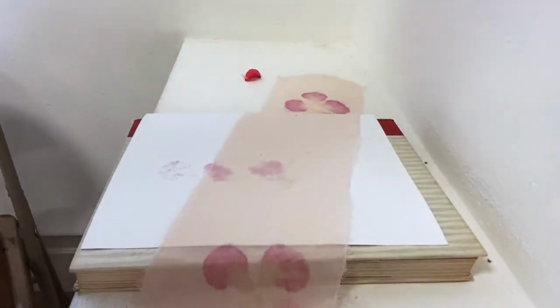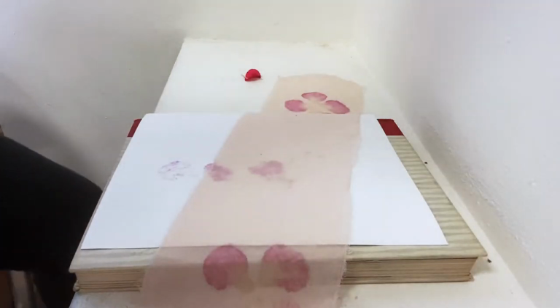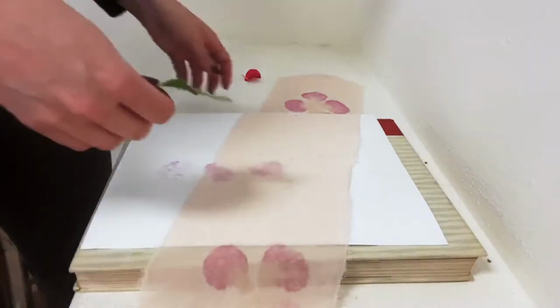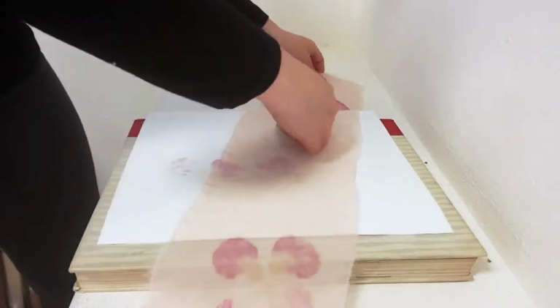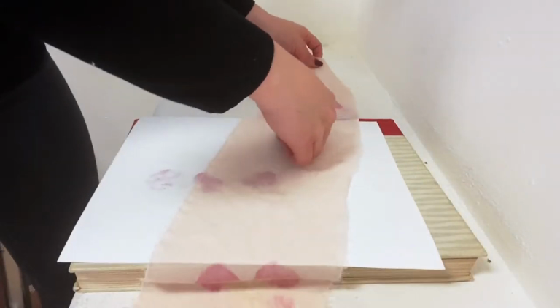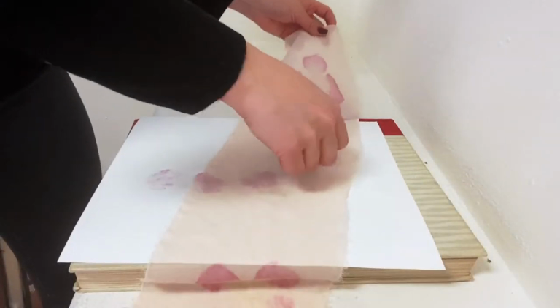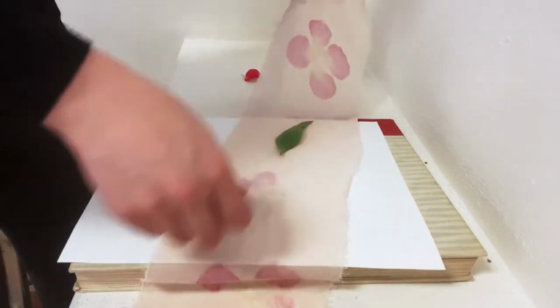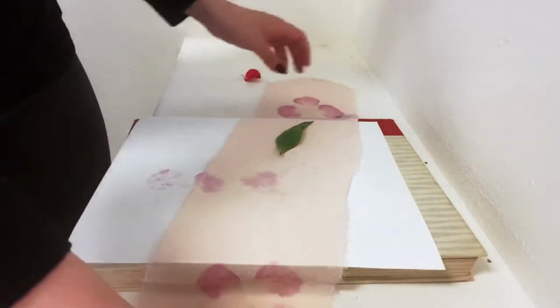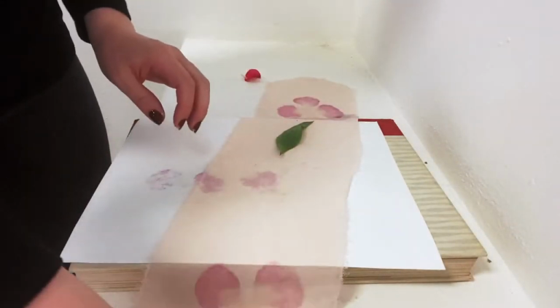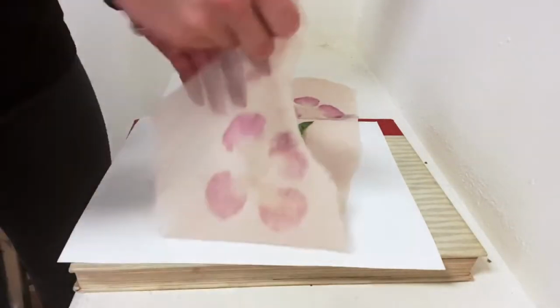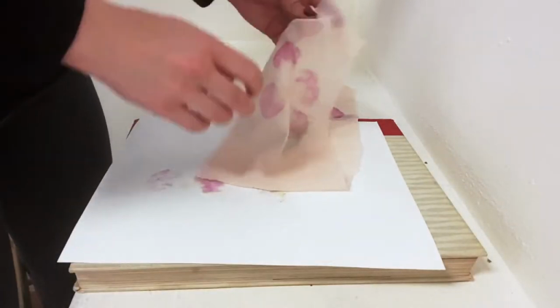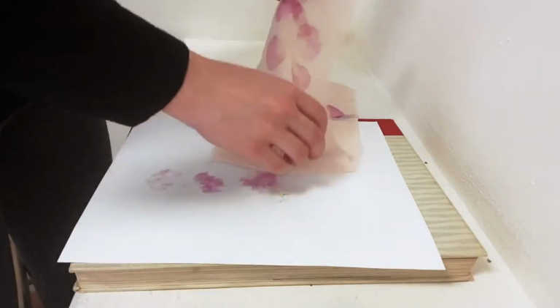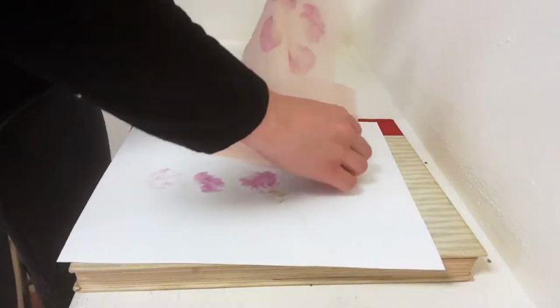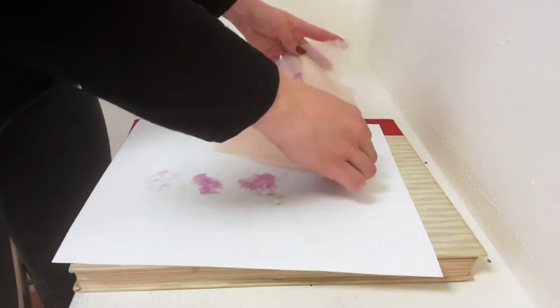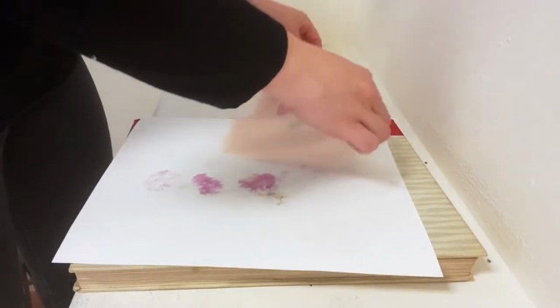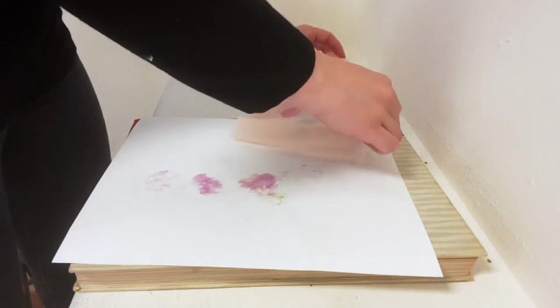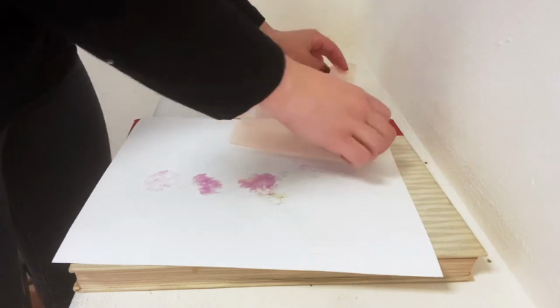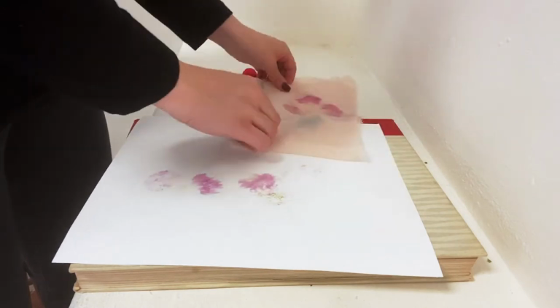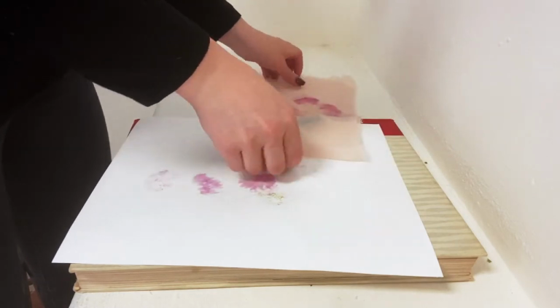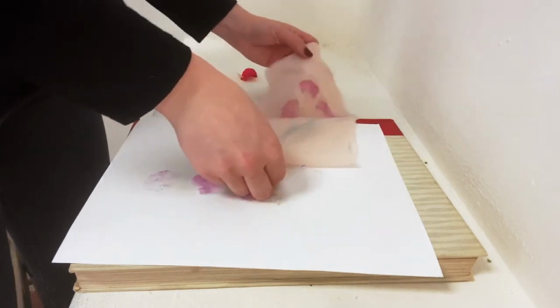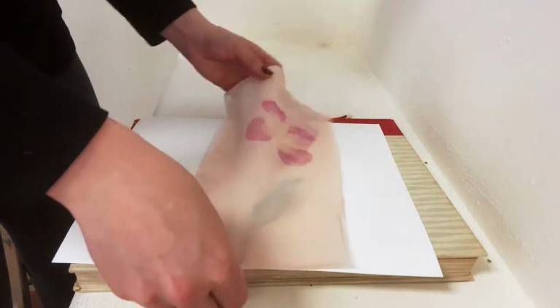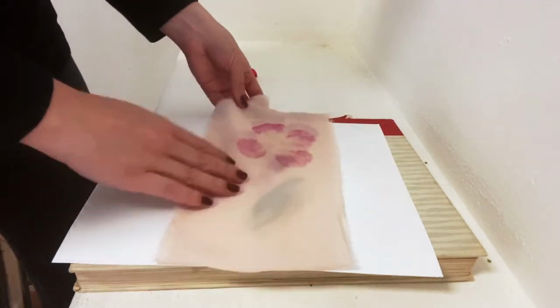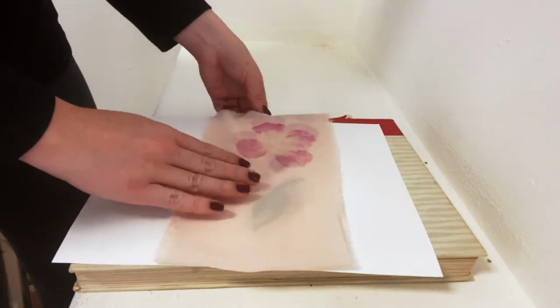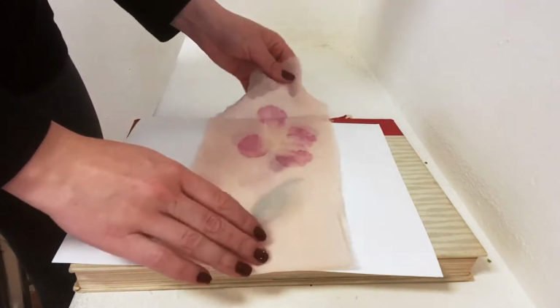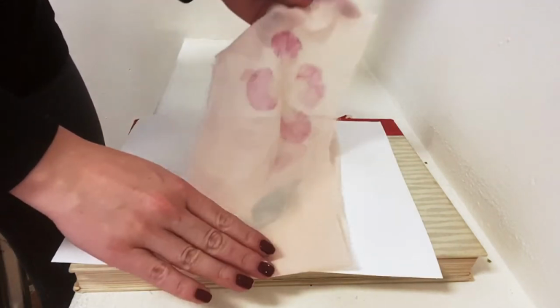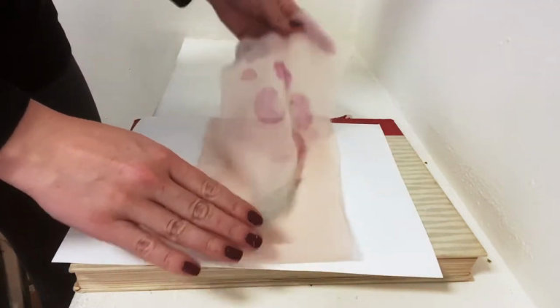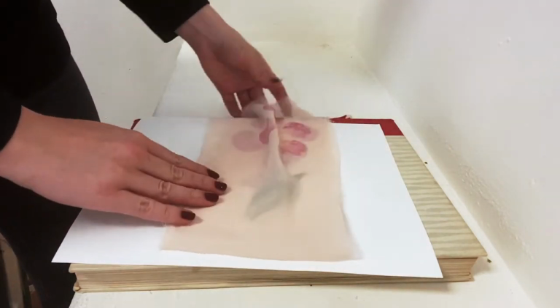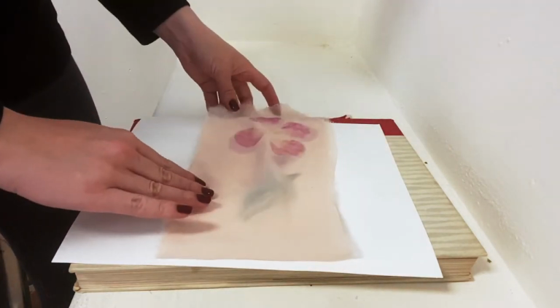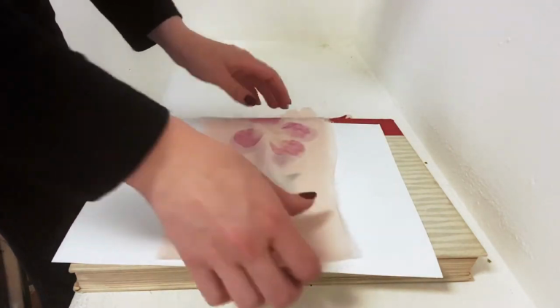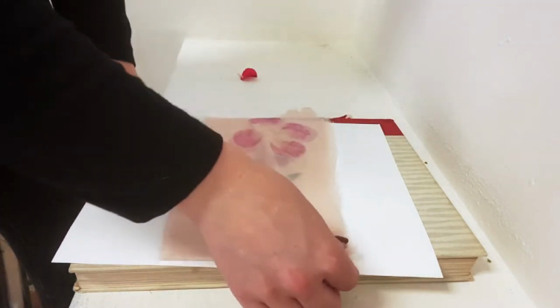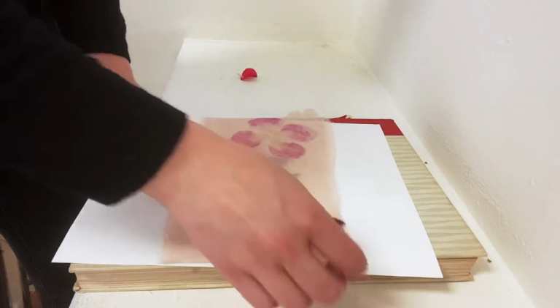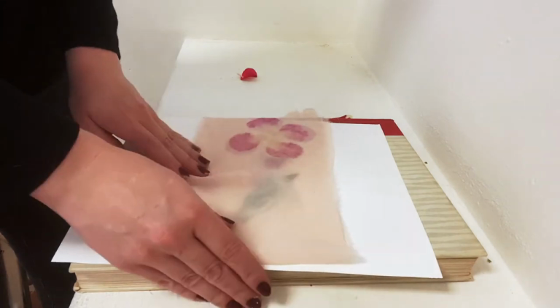And now I'm going to do a leaf, which I think will be a really nice contrast. We have the very vivid magenta of the petals and I'm going to do this really beautiful green of the leaf.